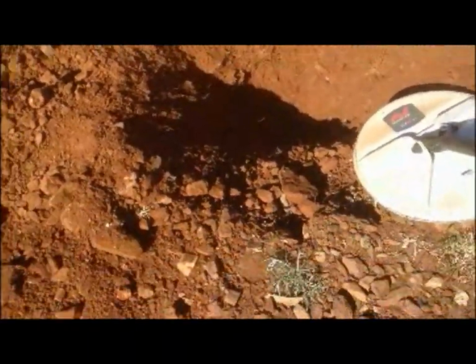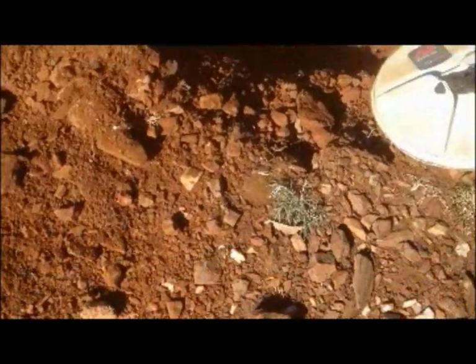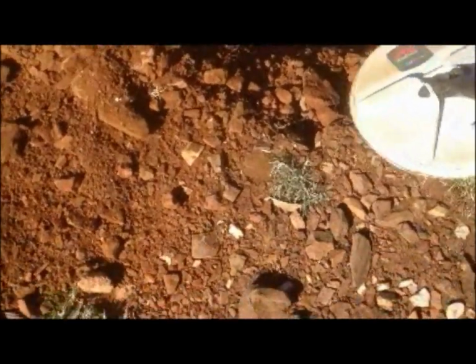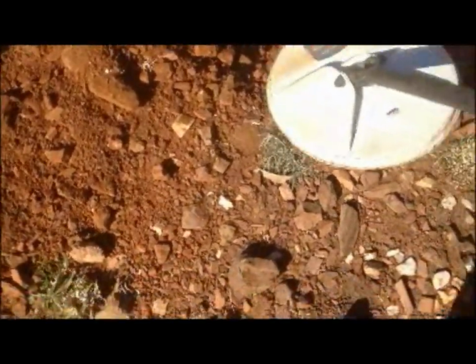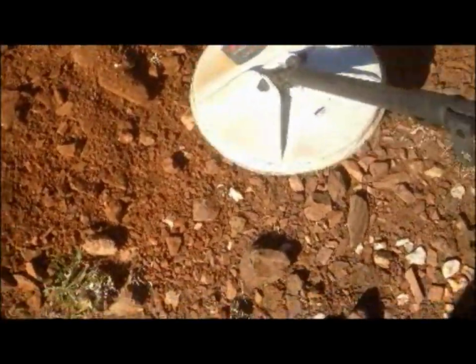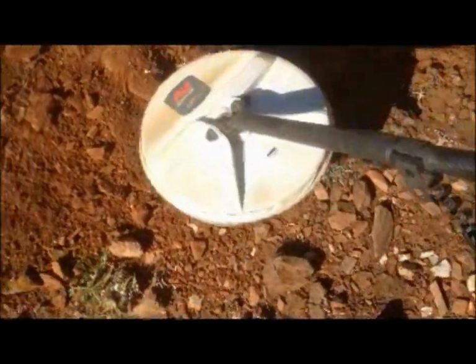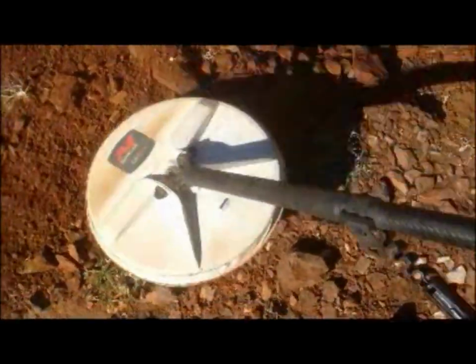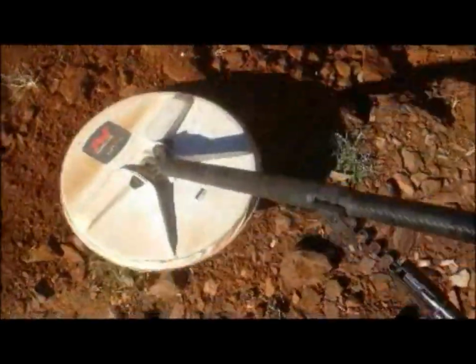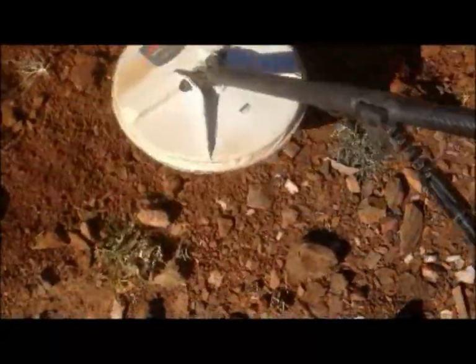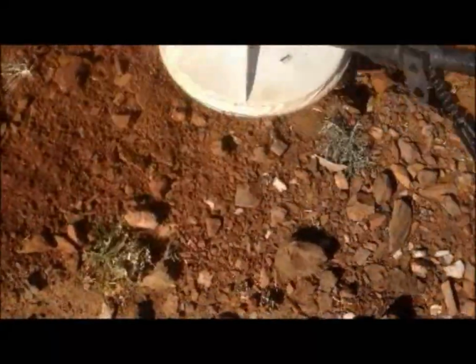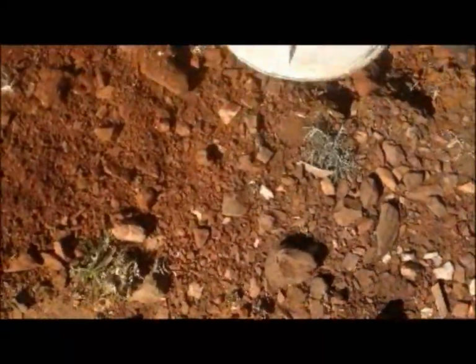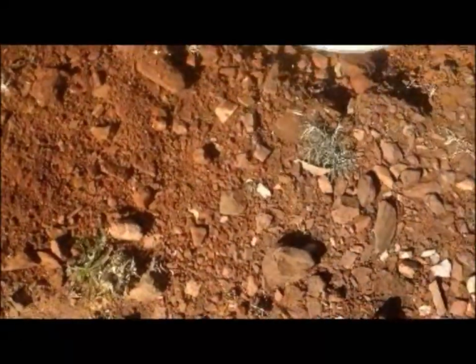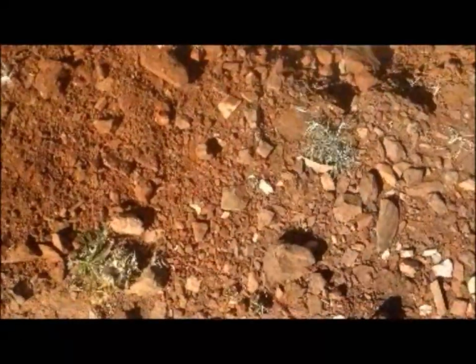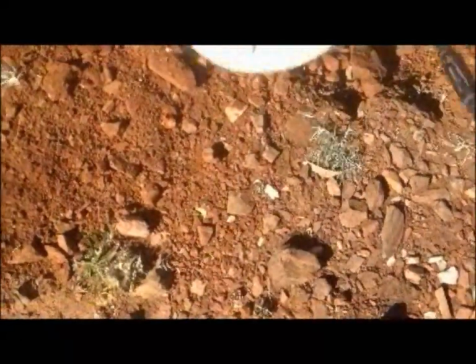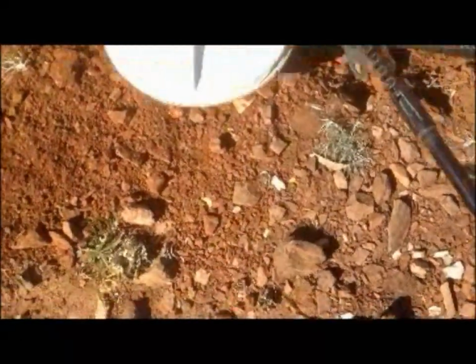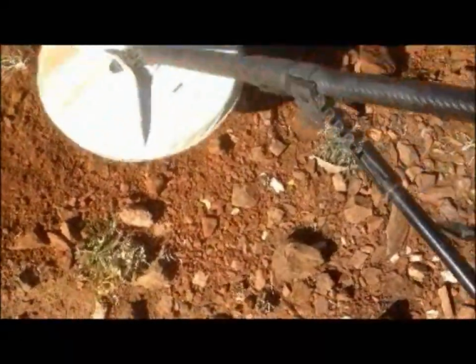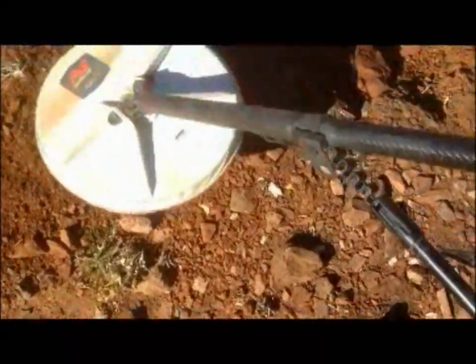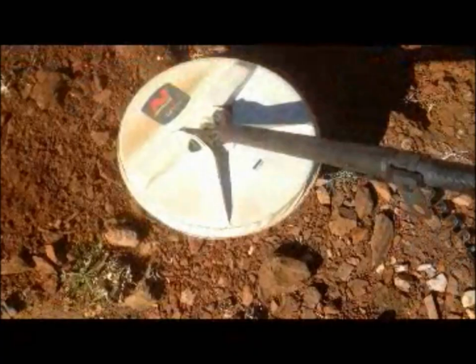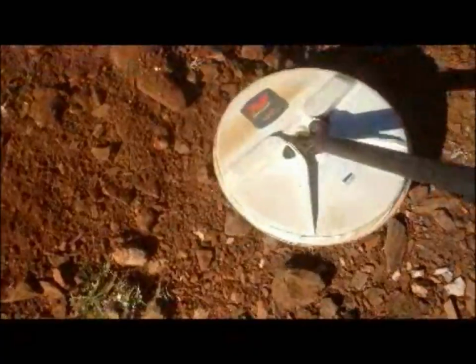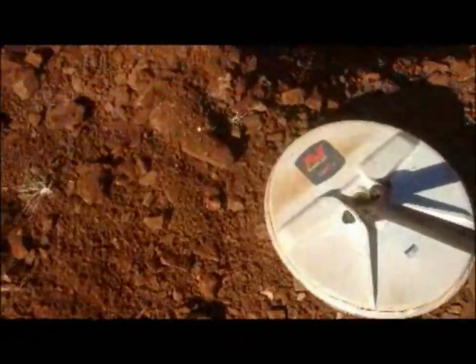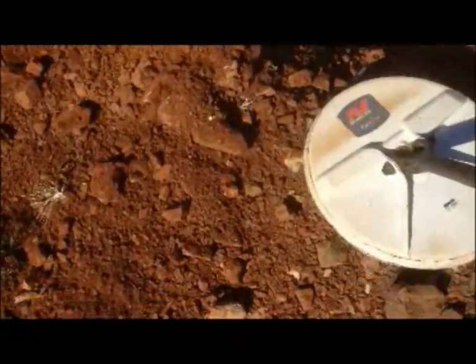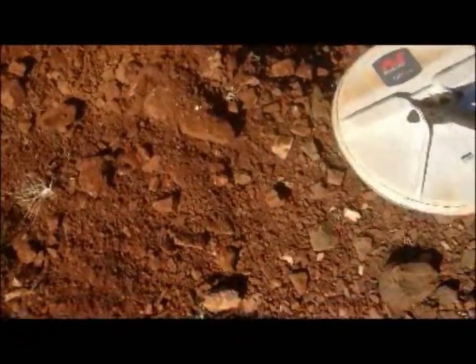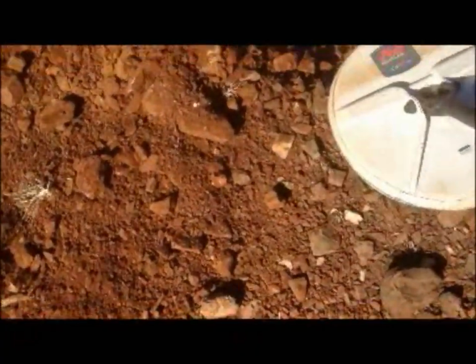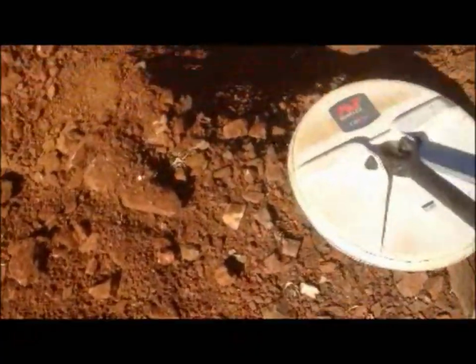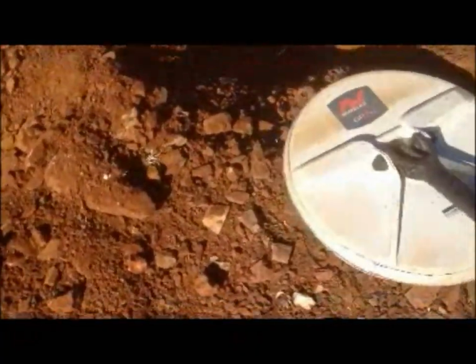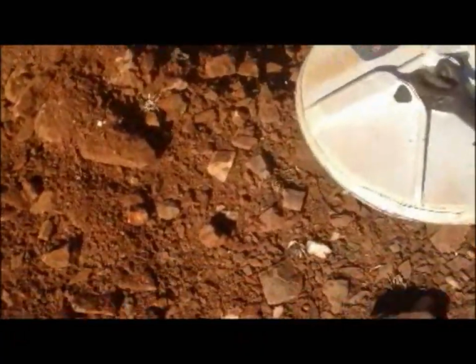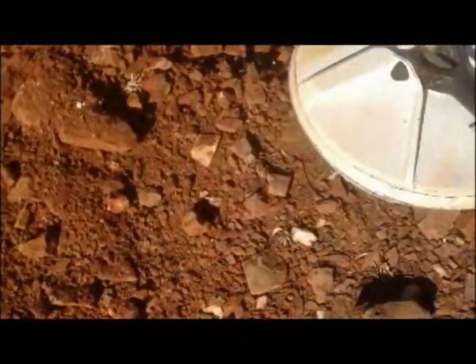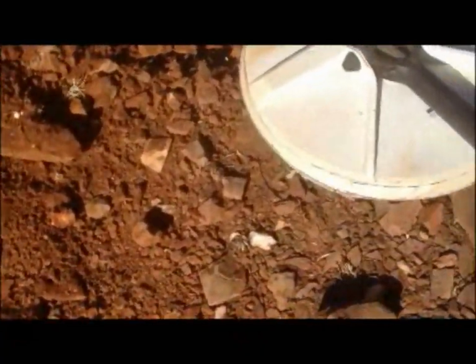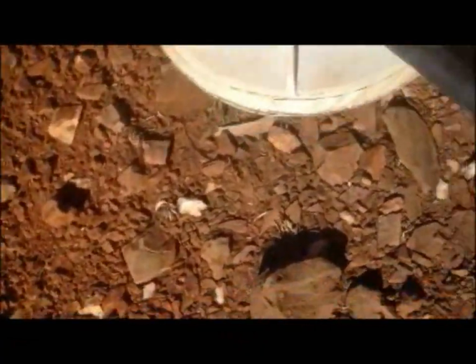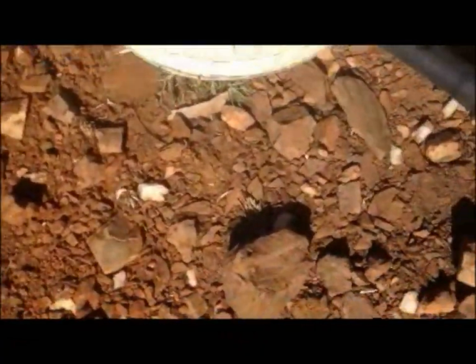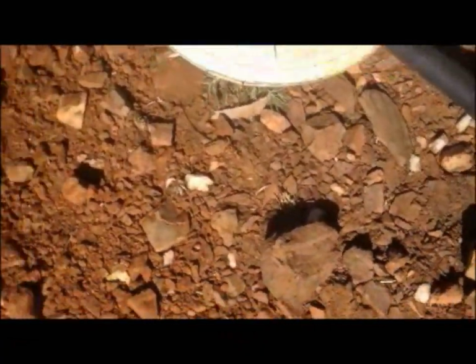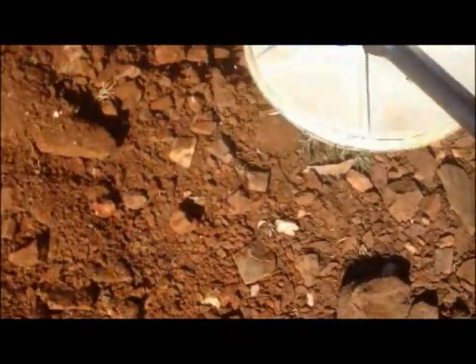It's a 2-foot hole I reckon. Have a listen. It's pretty big. I'll try and get it to one hand if I can.